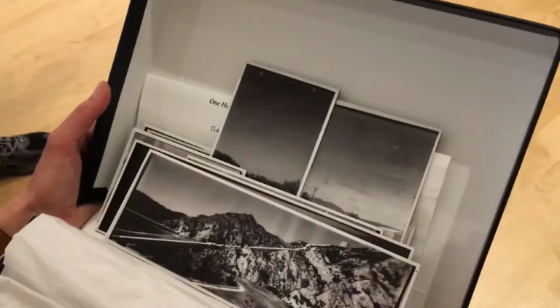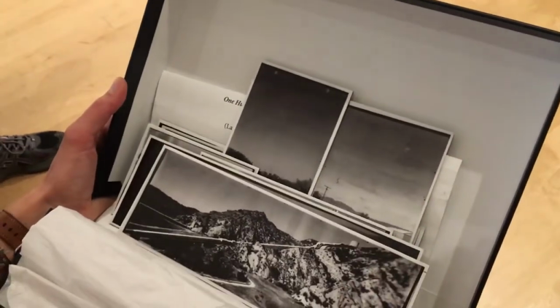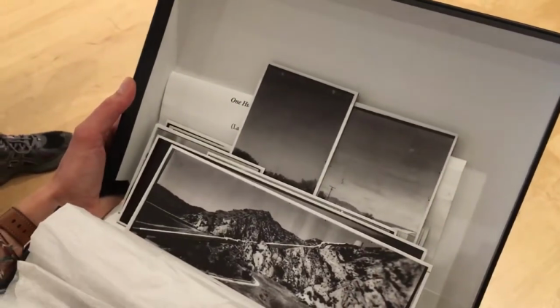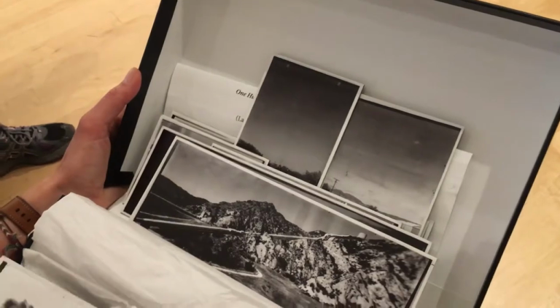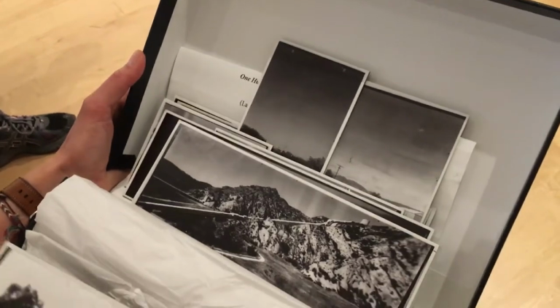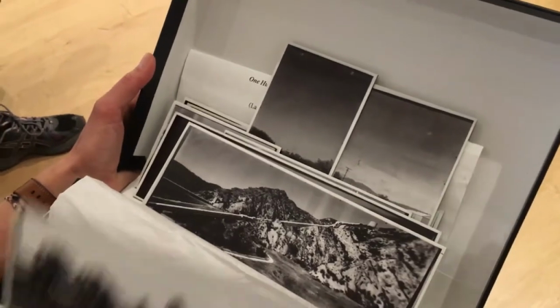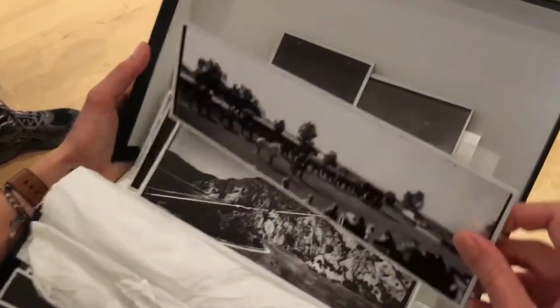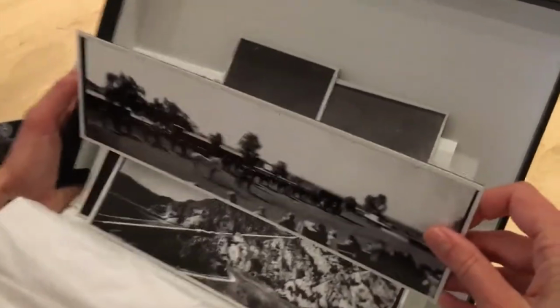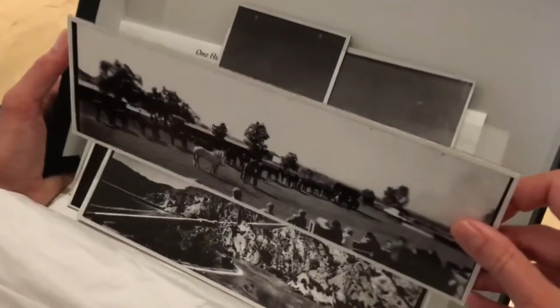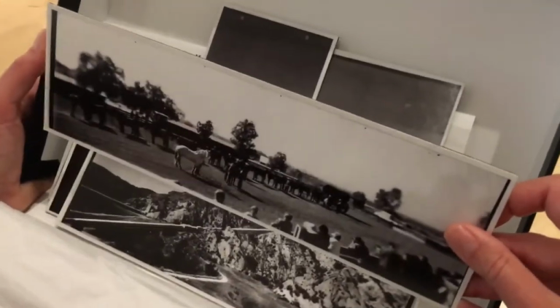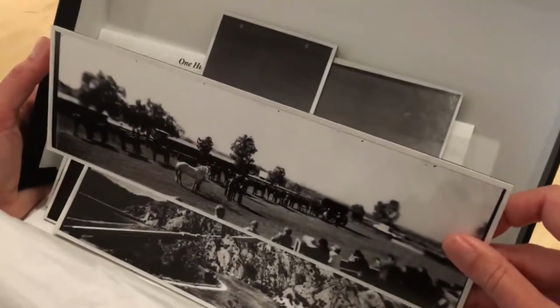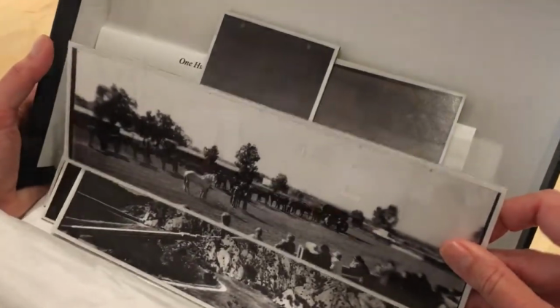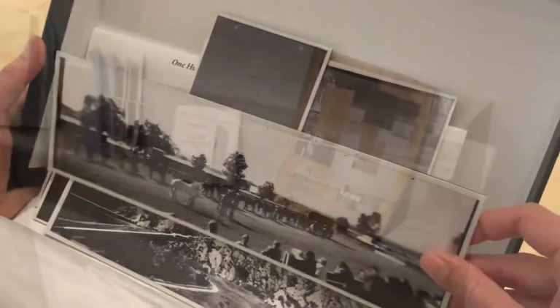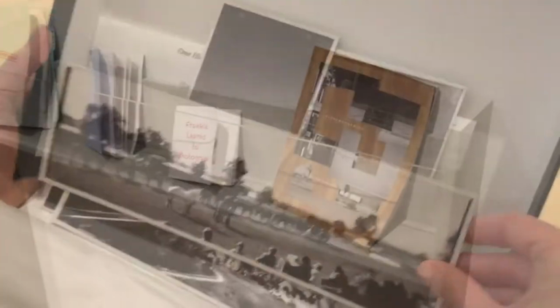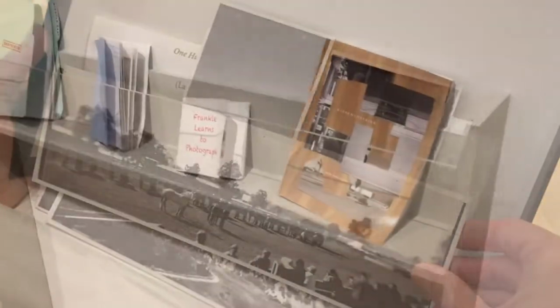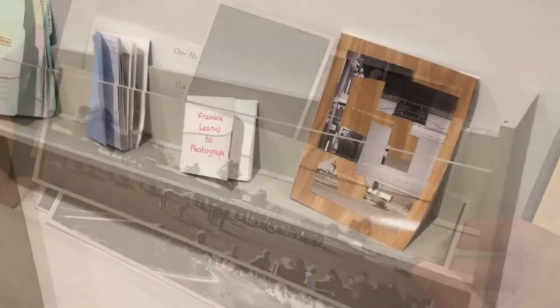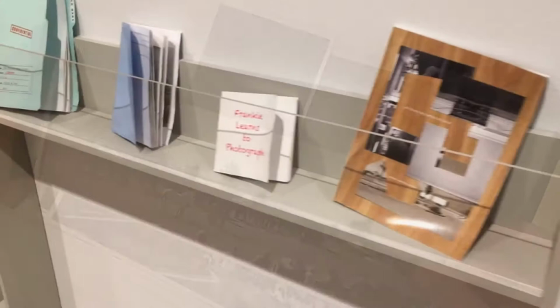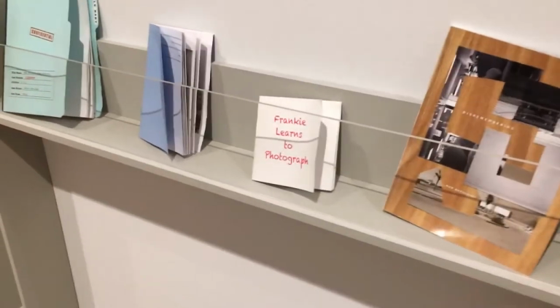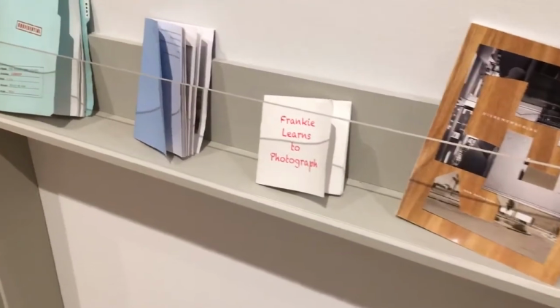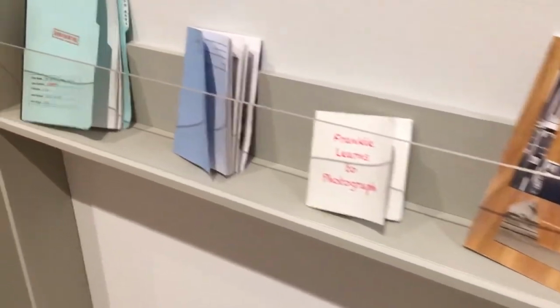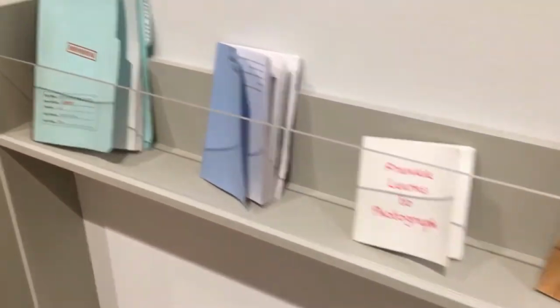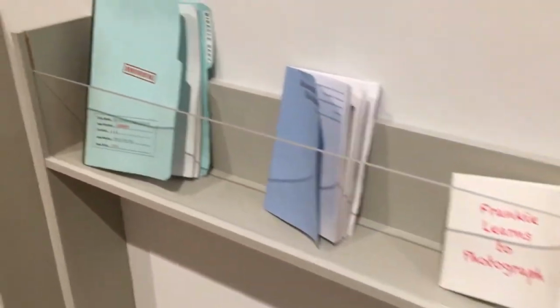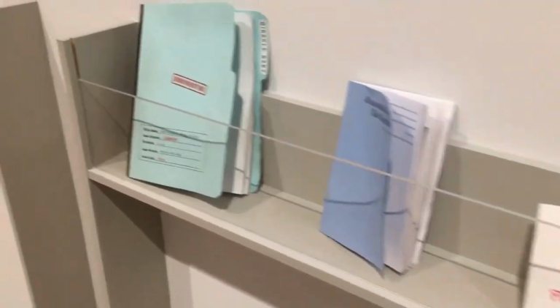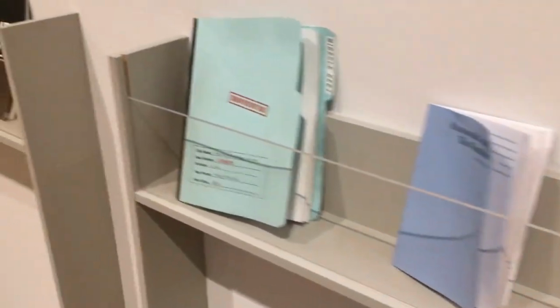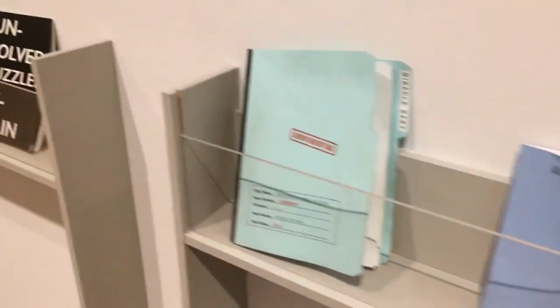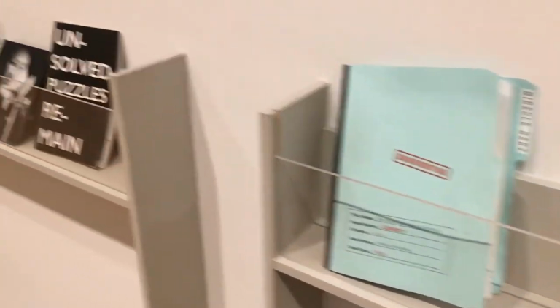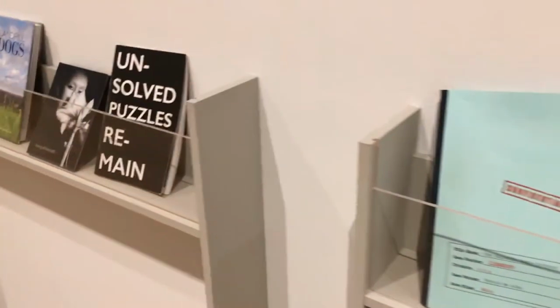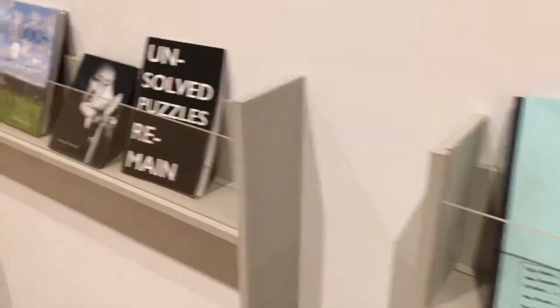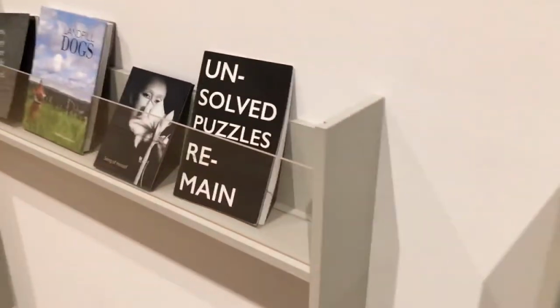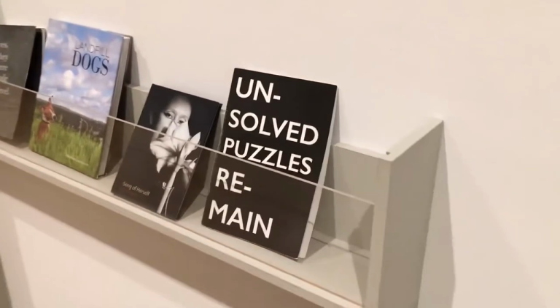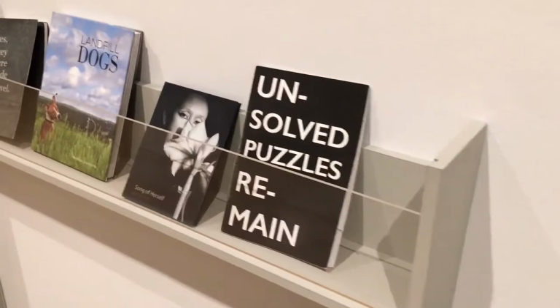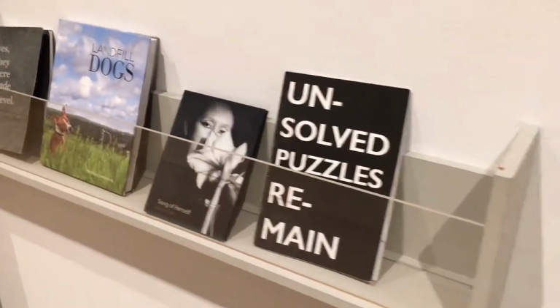Senior work in the context of a book format is an excellent exercise in clarifying a body of work. Senior work in book format can provide connections not seen in other presentation formats.